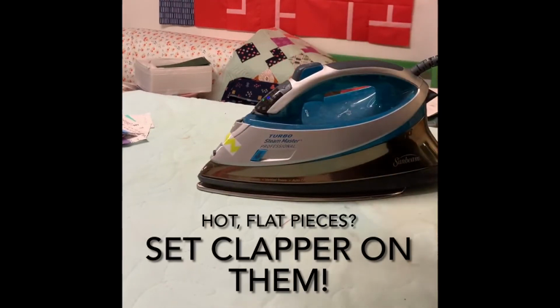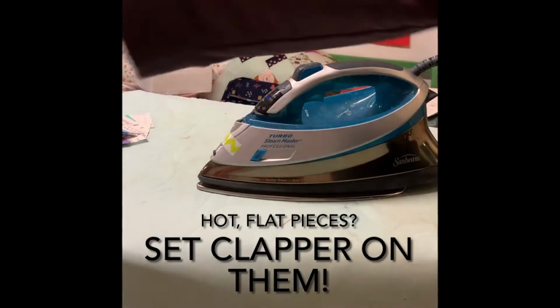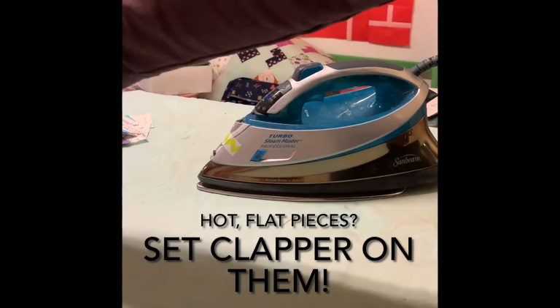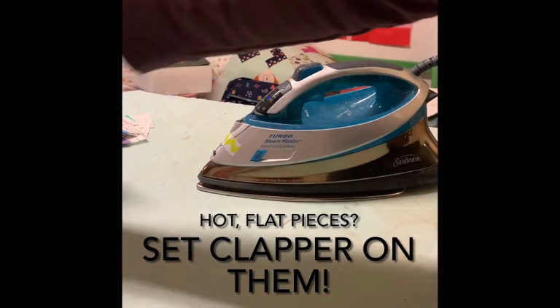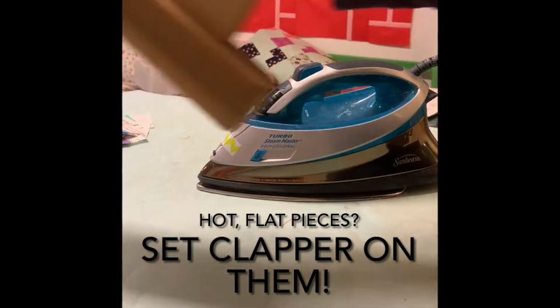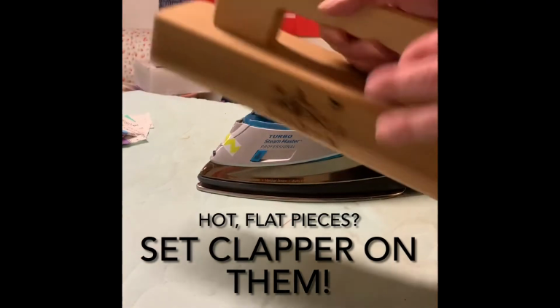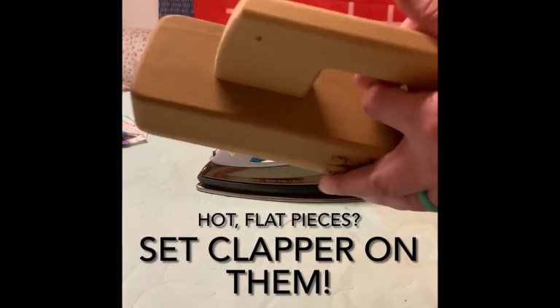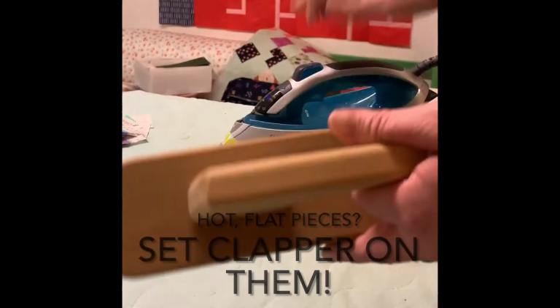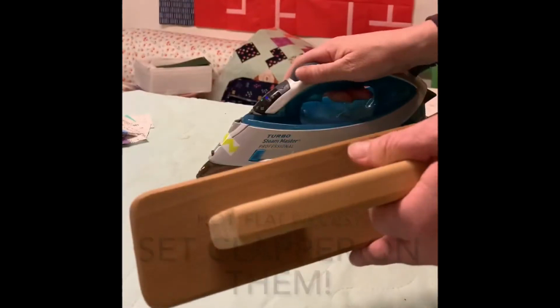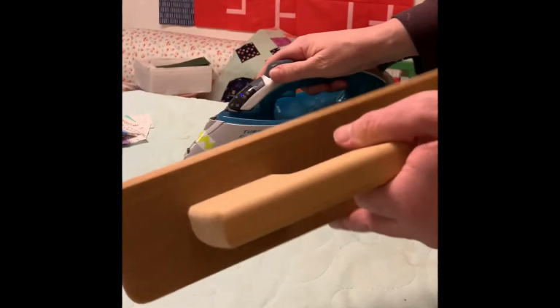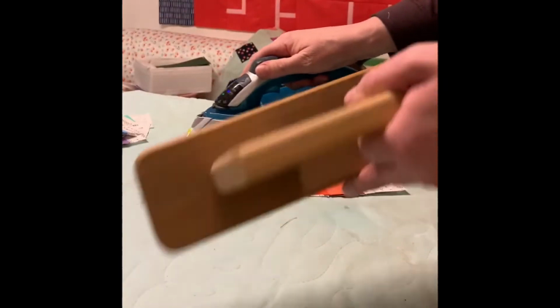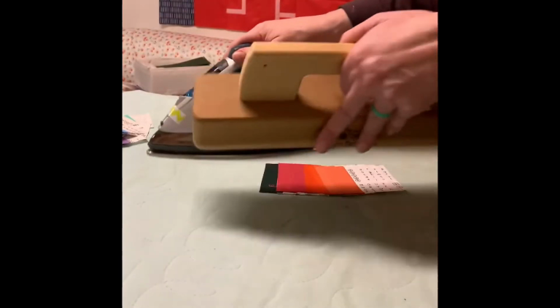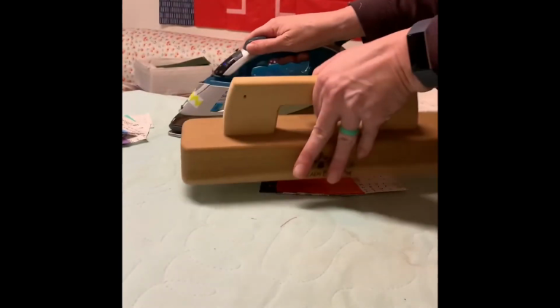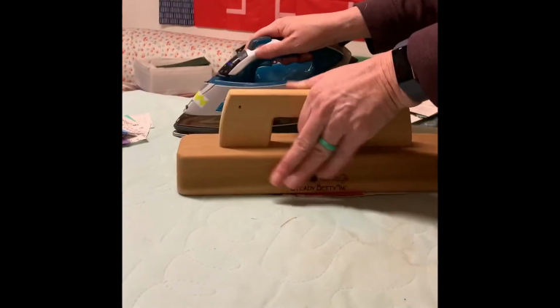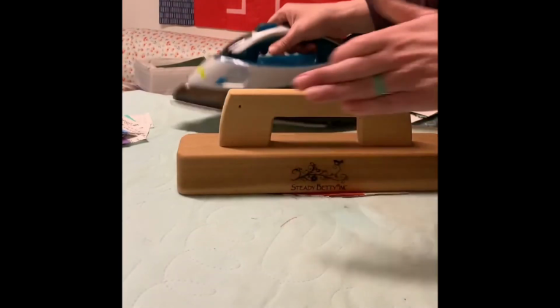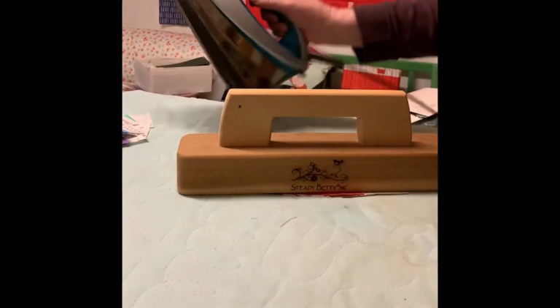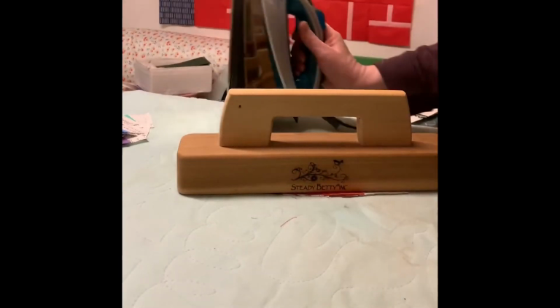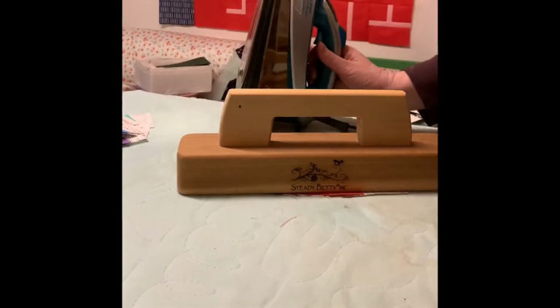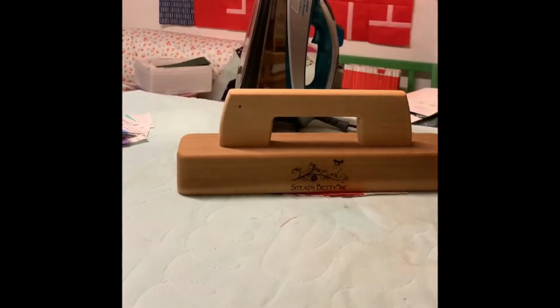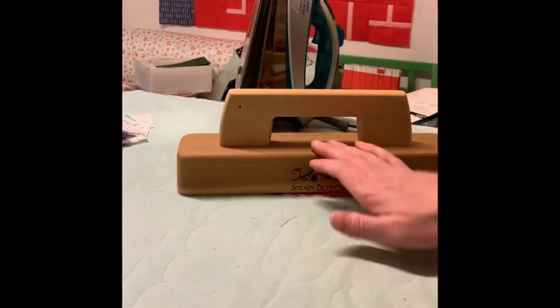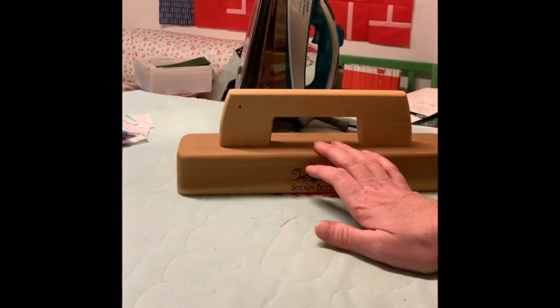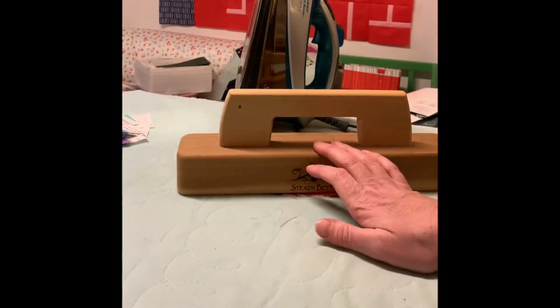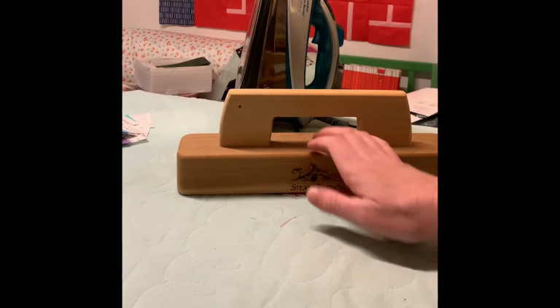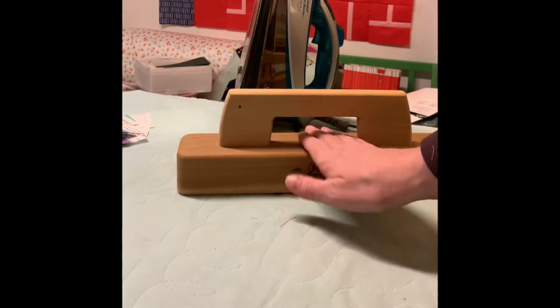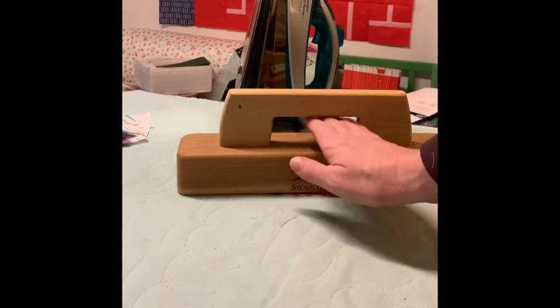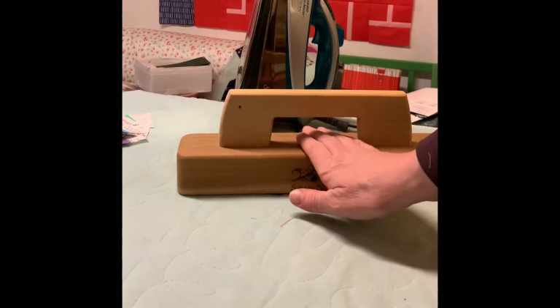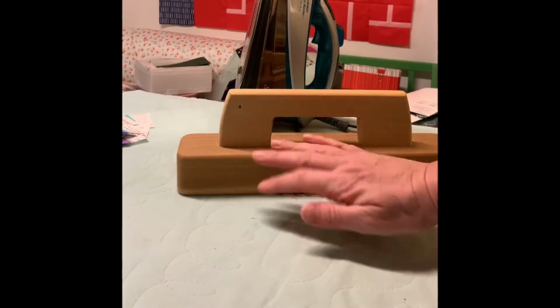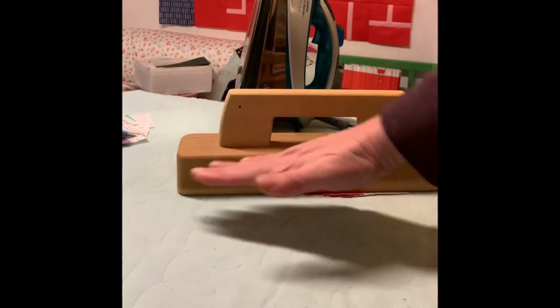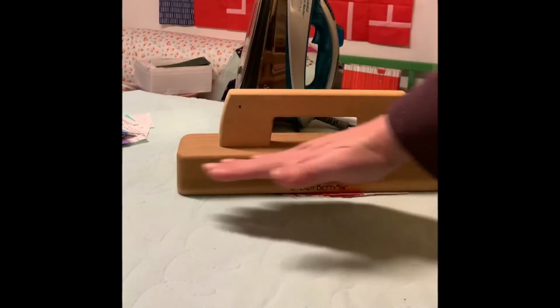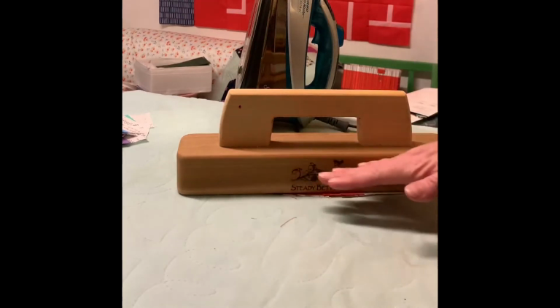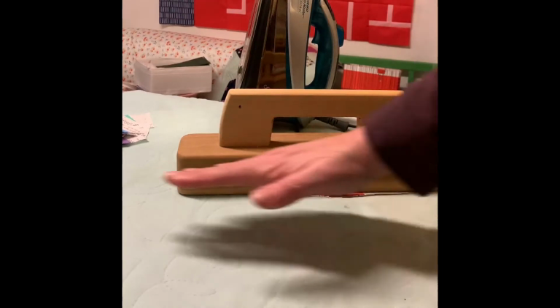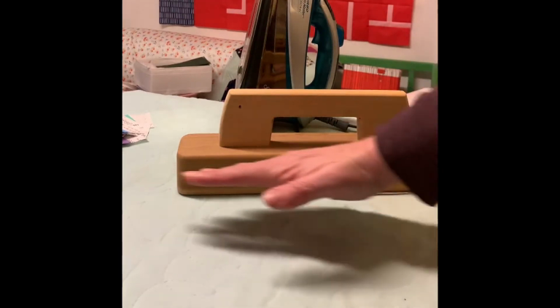And then this is where the clapper comes in. These are flat but hot. So you put the clapper on there and it releases the heat into the wood while being held flat.